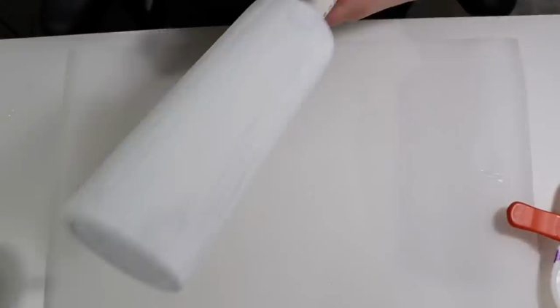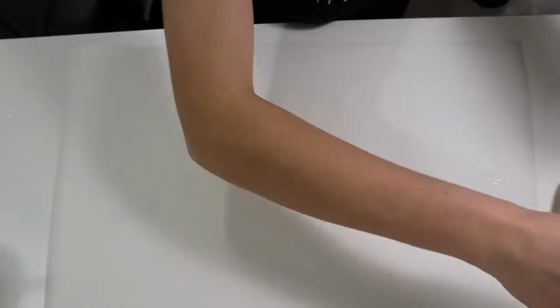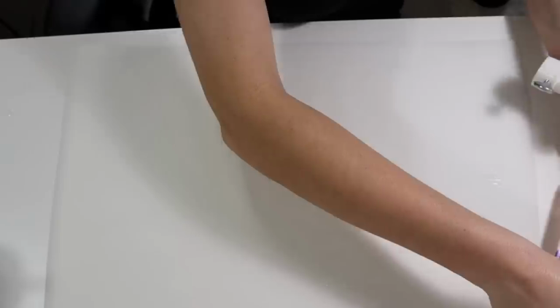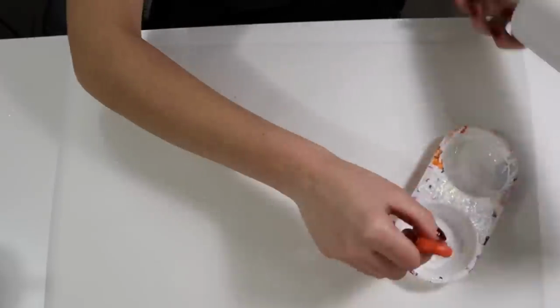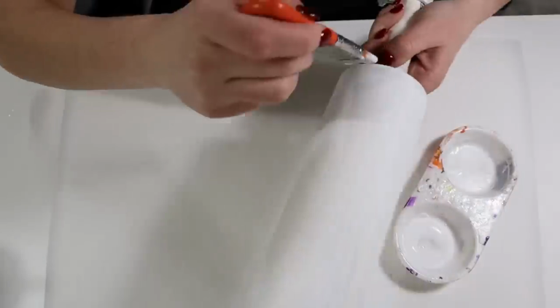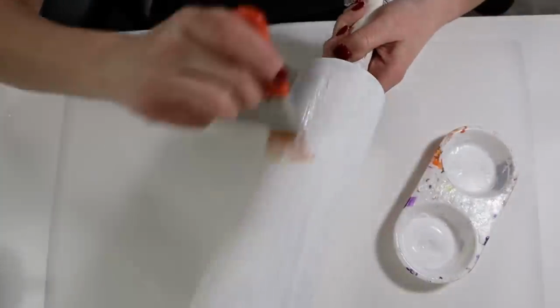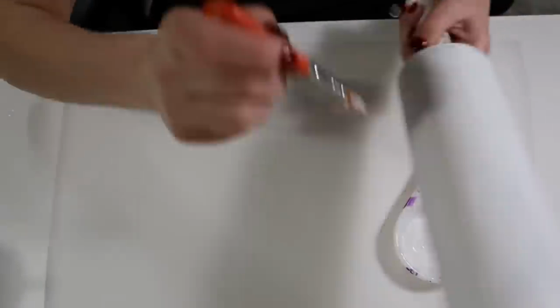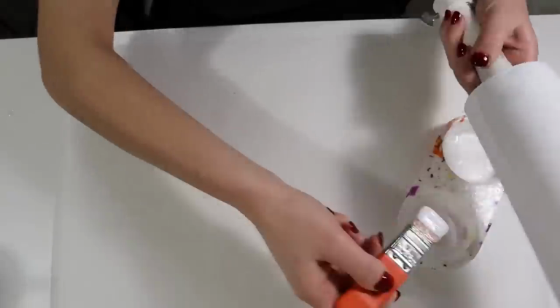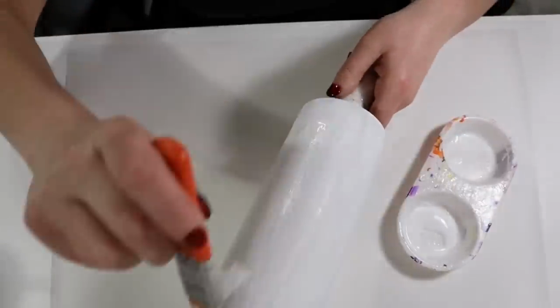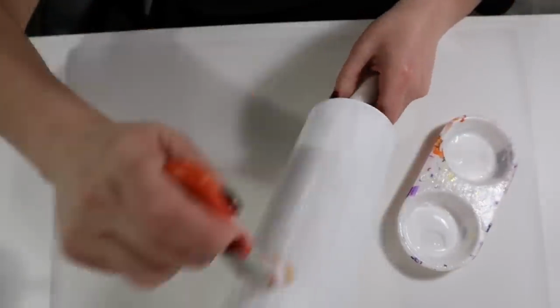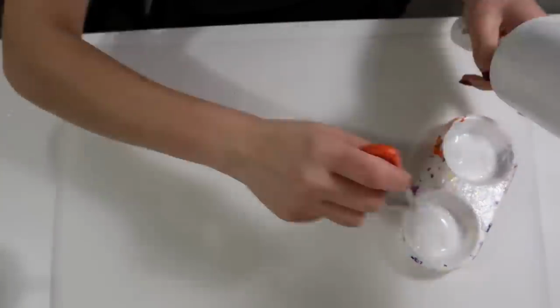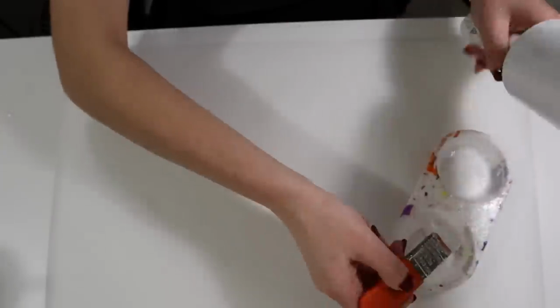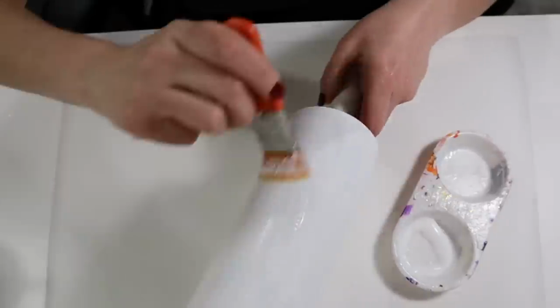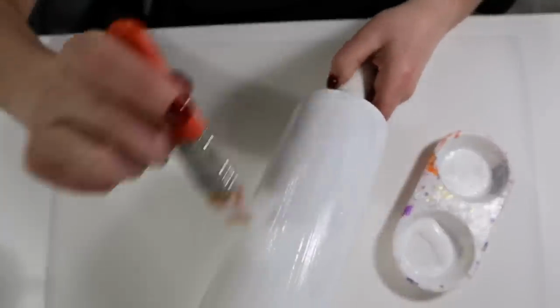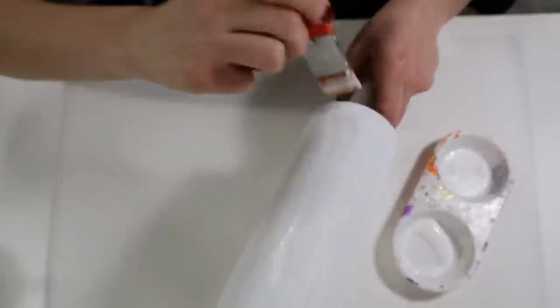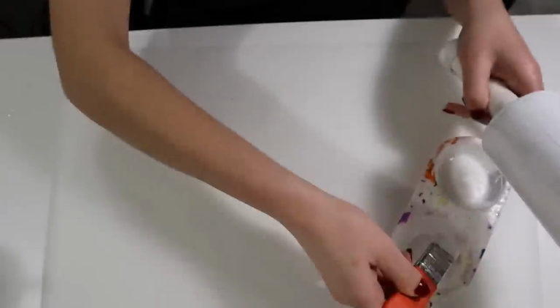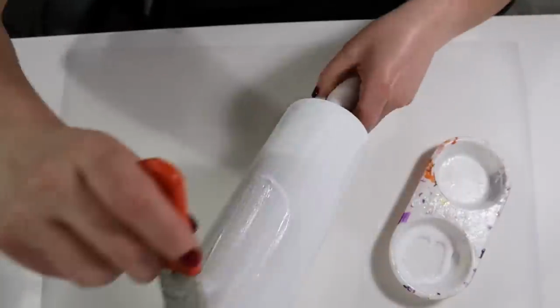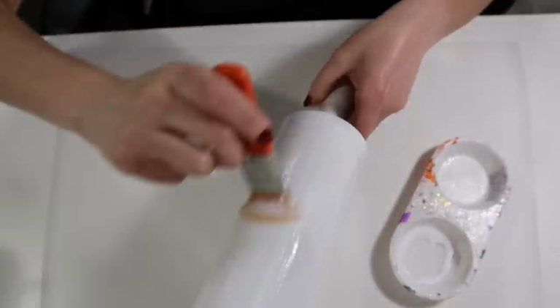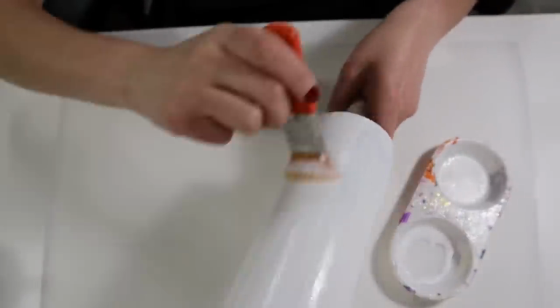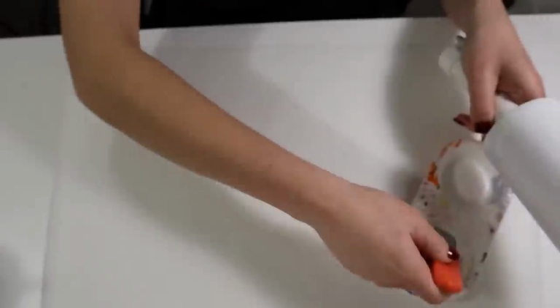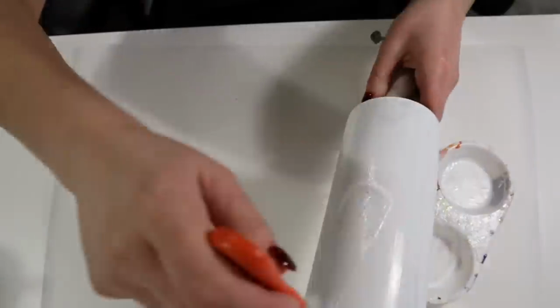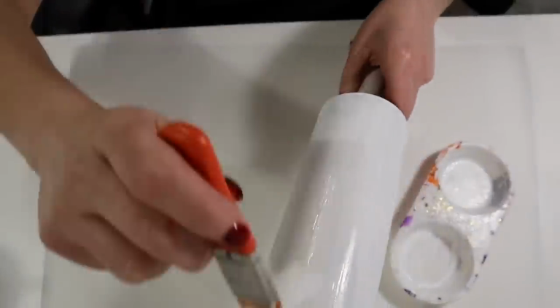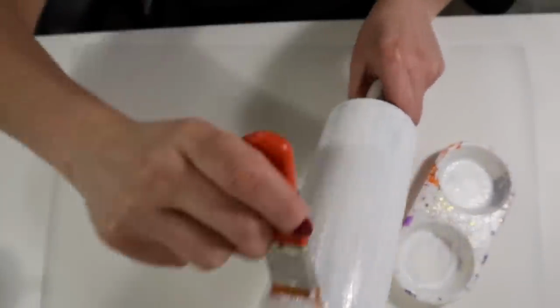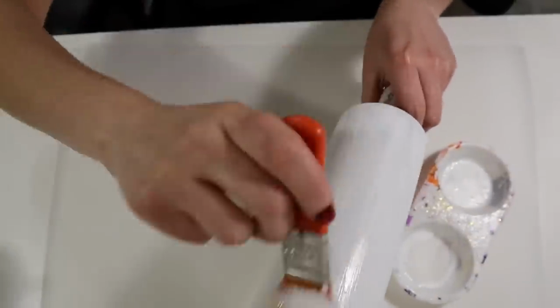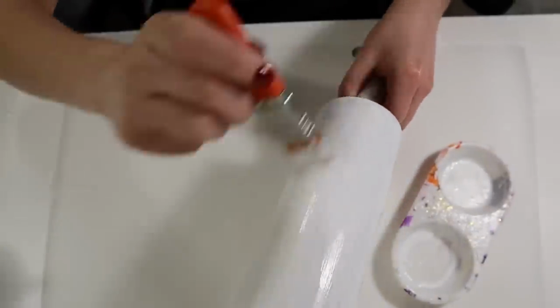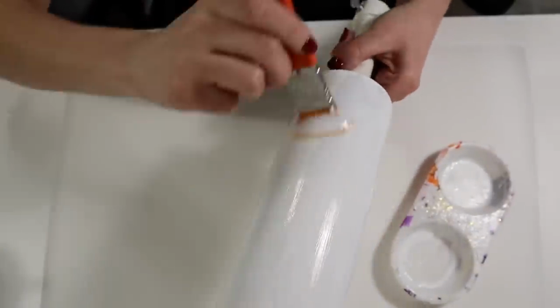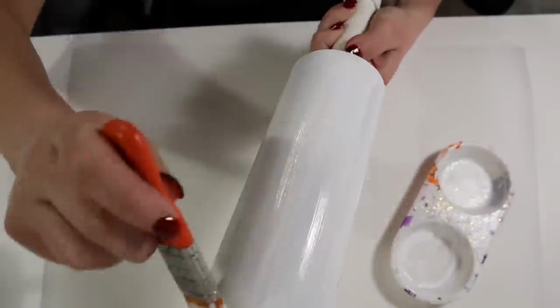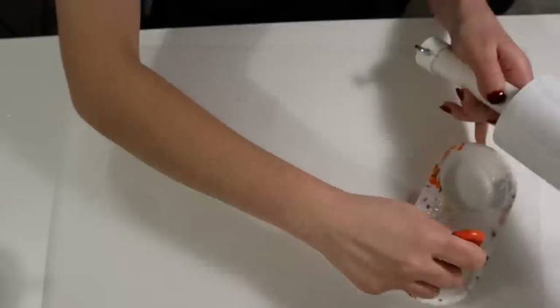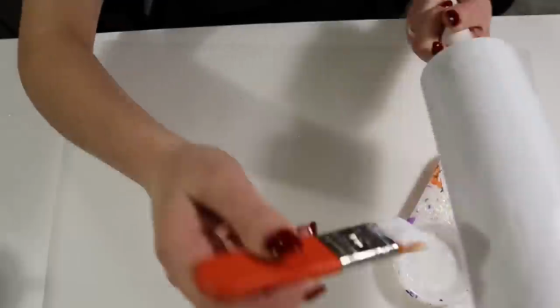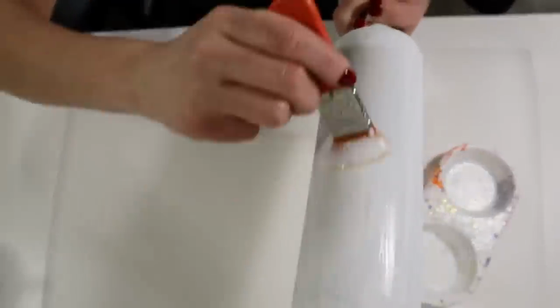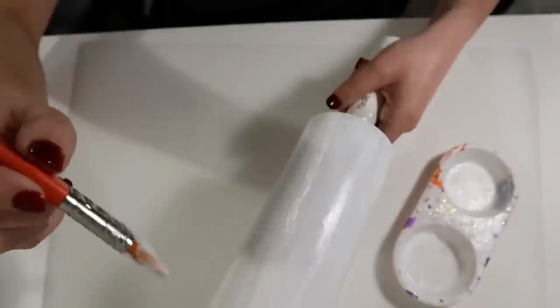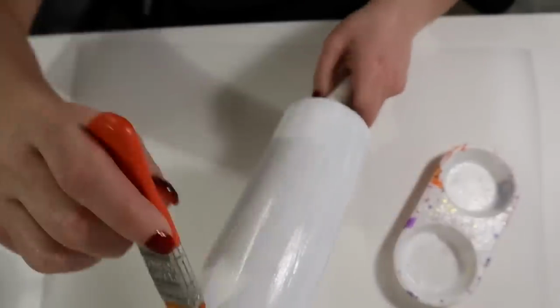I'll be using the Mod Podge method to apply my glitters on my Tumbler. If you want to use any other method like the spray adhesive method or the epoxy method to apply your glitters, go ahead and use whichever method is easier for you.